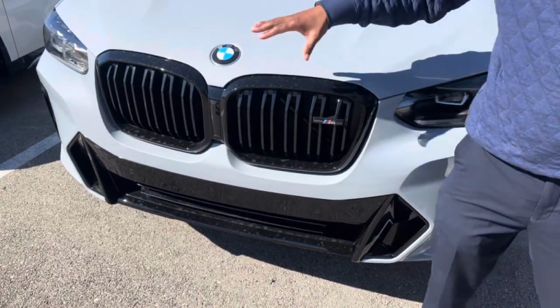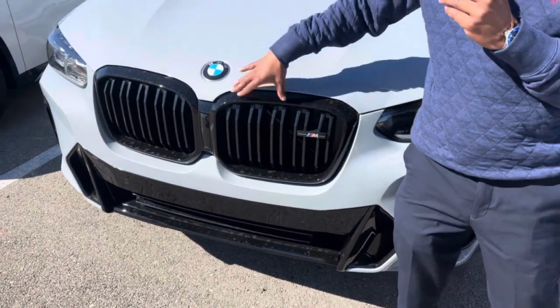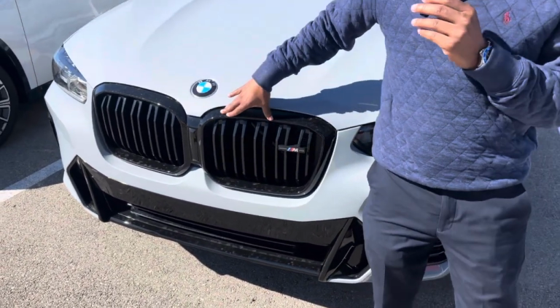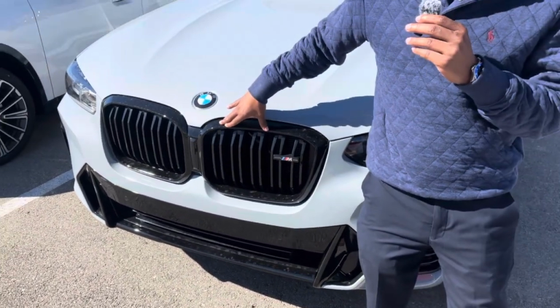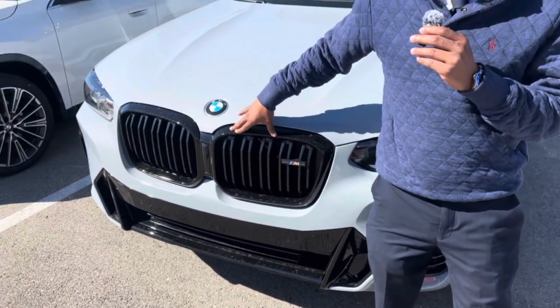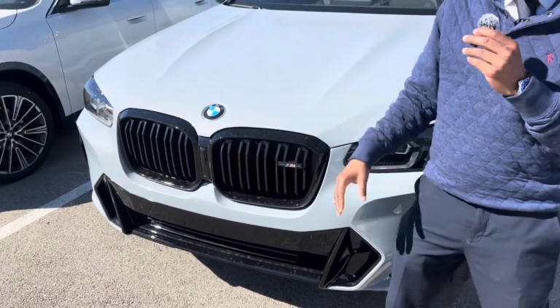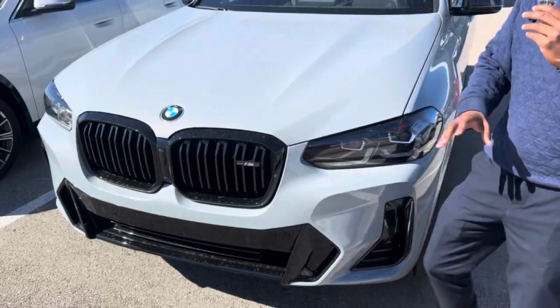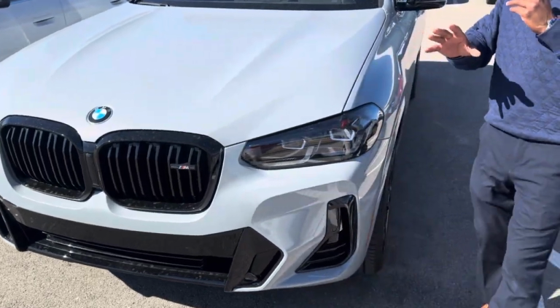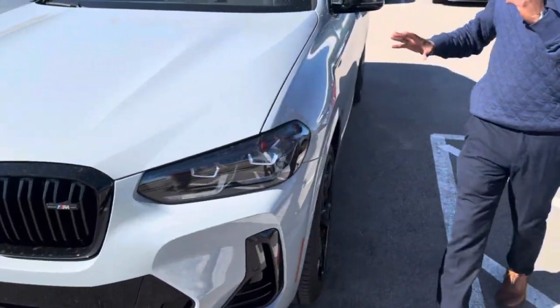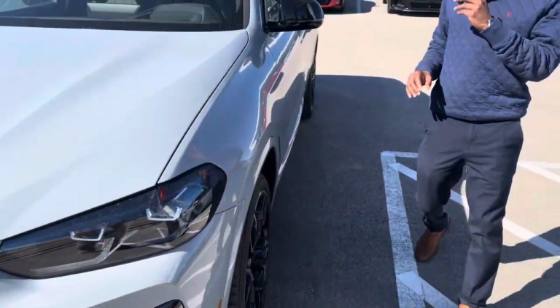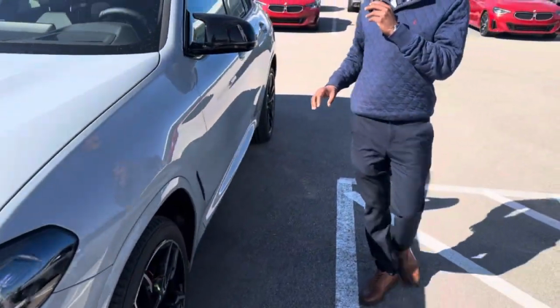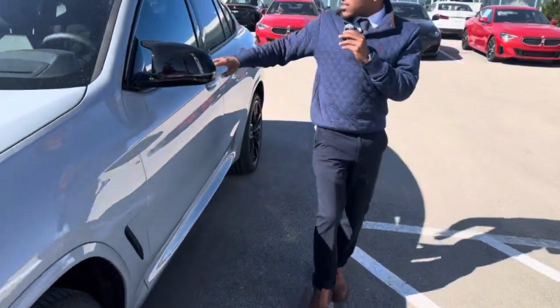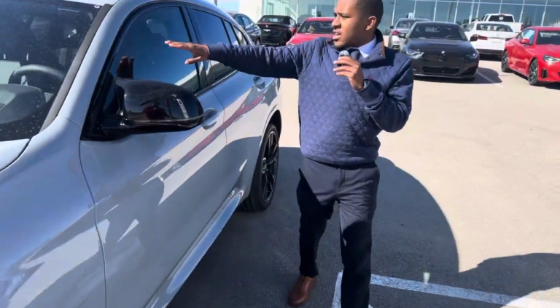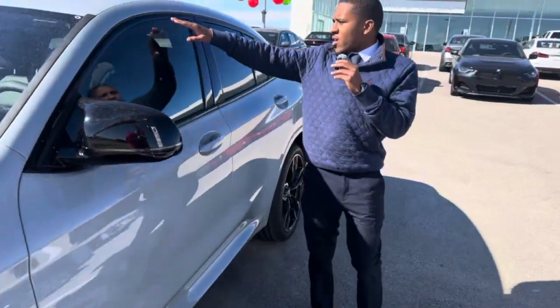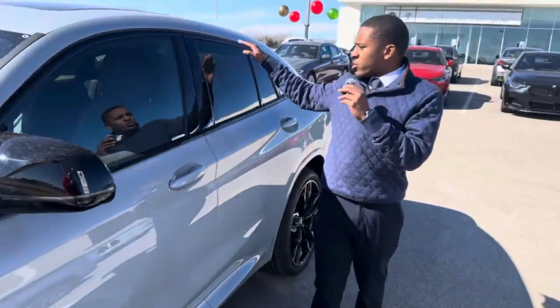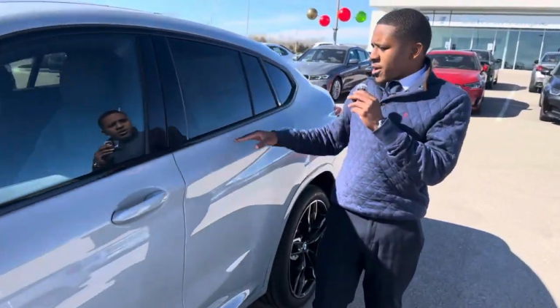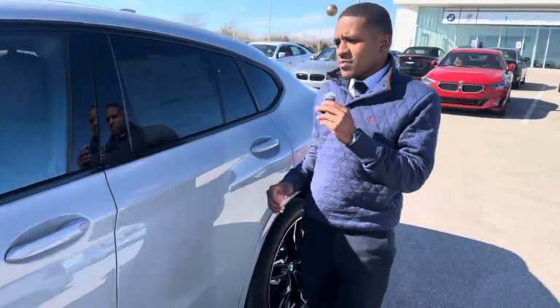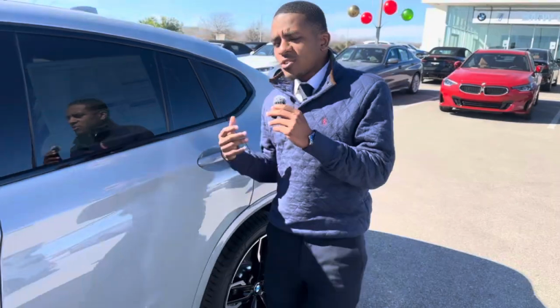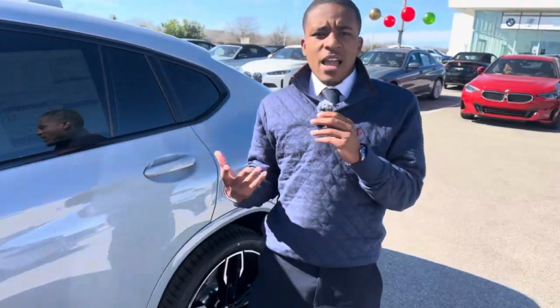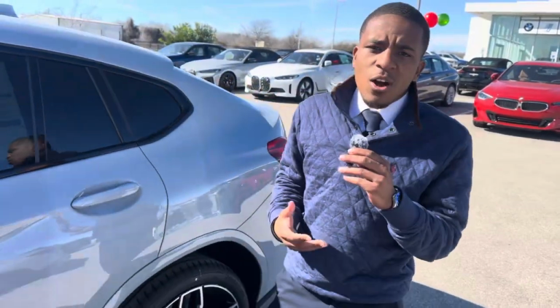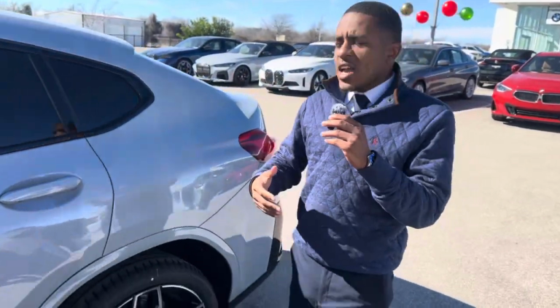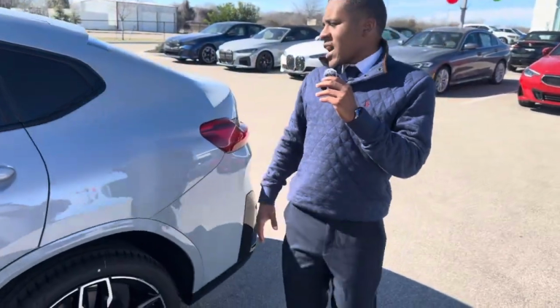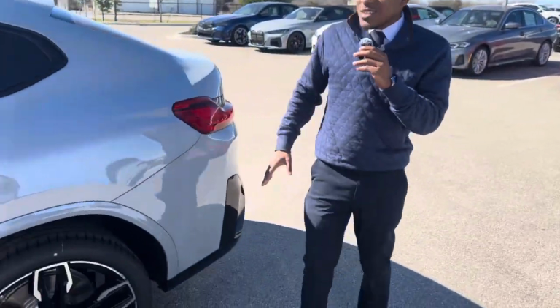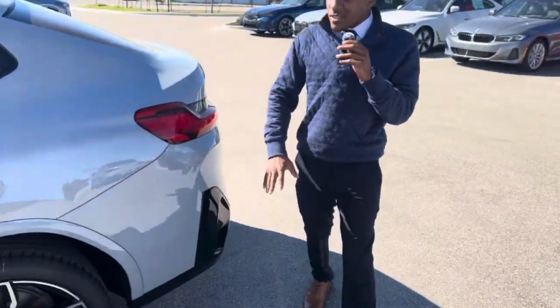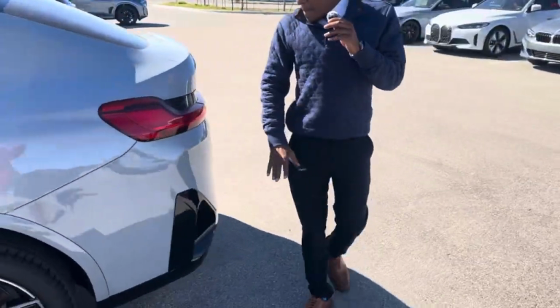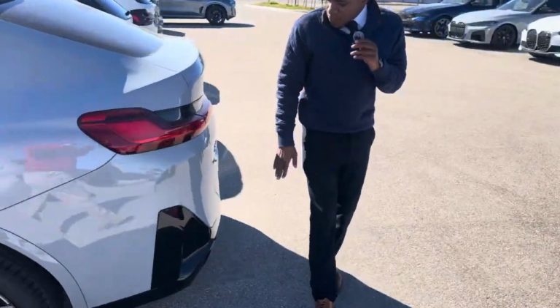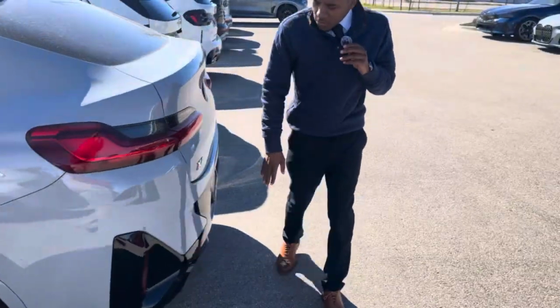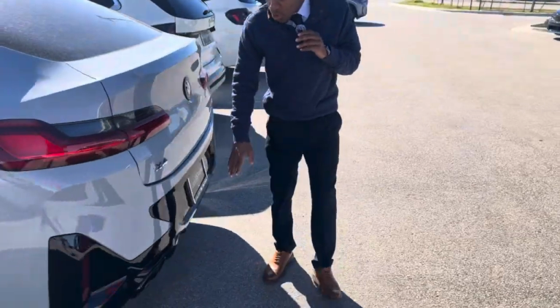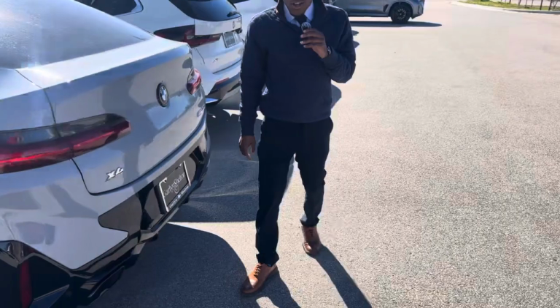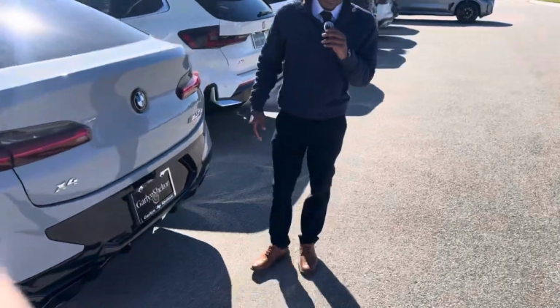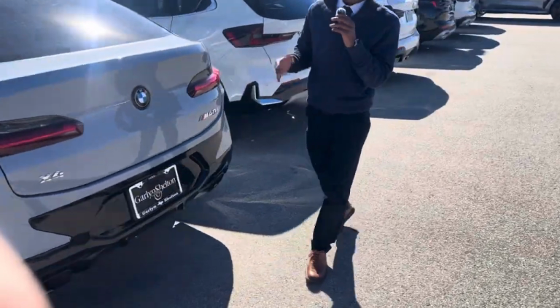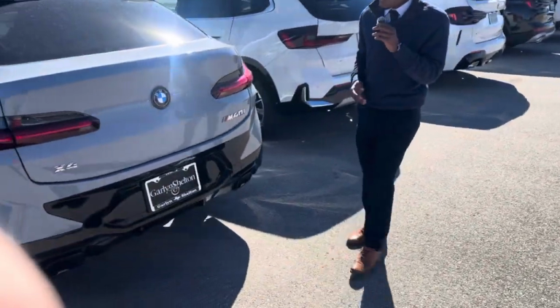Also, the kidney grill is going to be black. And then as you wrap around this way, you'll notice that around the window trim here, it's black as well. Then you're going to have these nice, beautiful dual exhaust tips that are black as well.